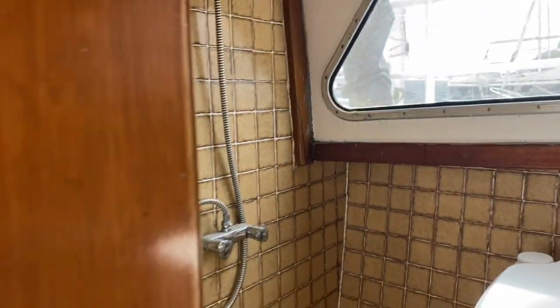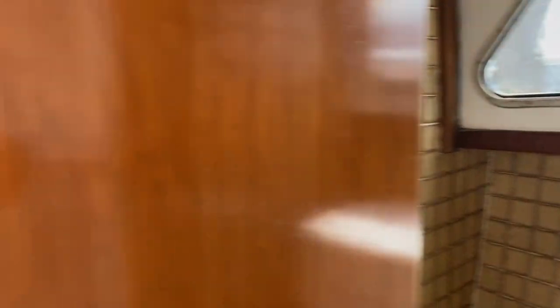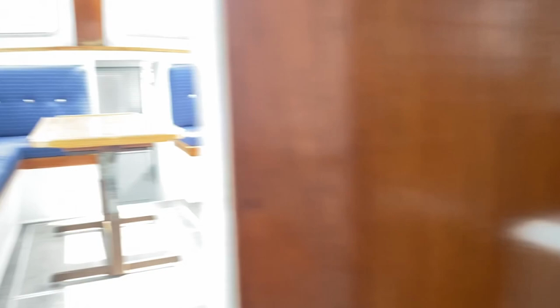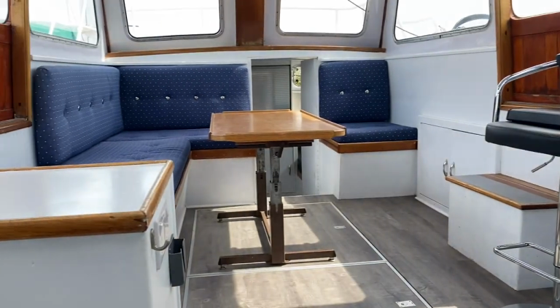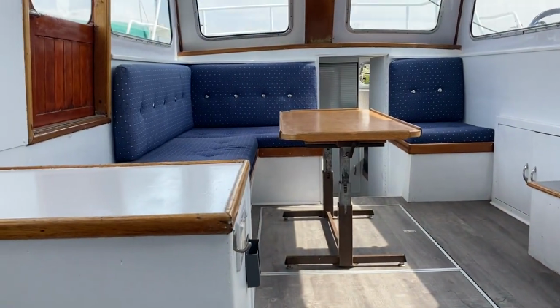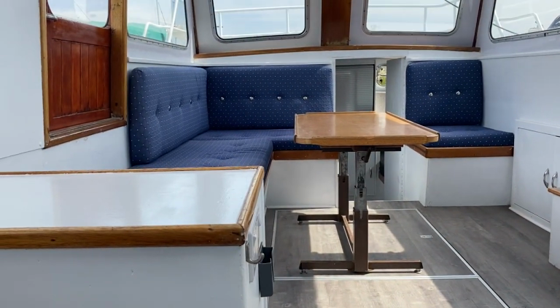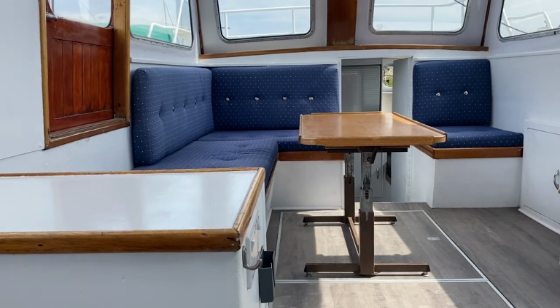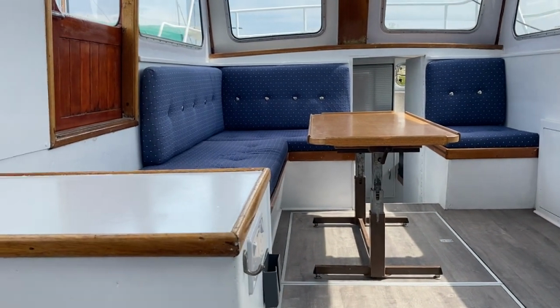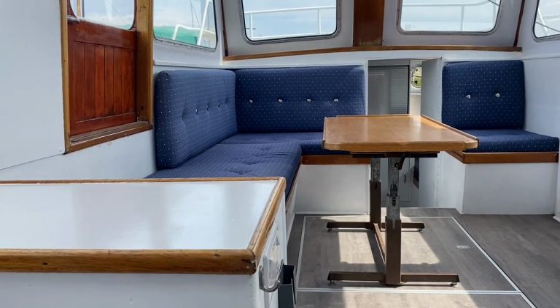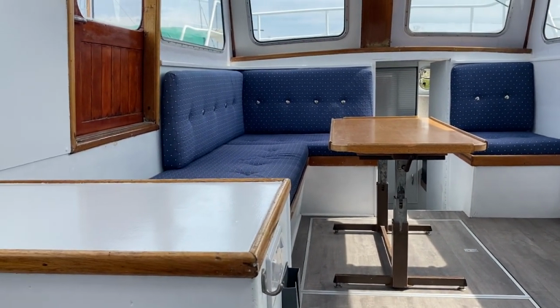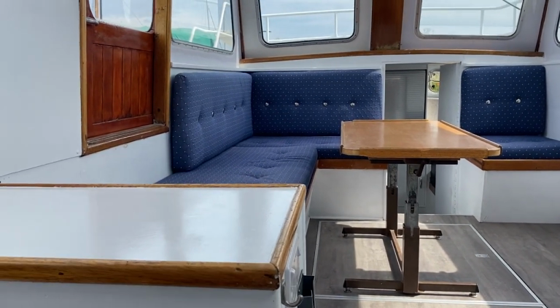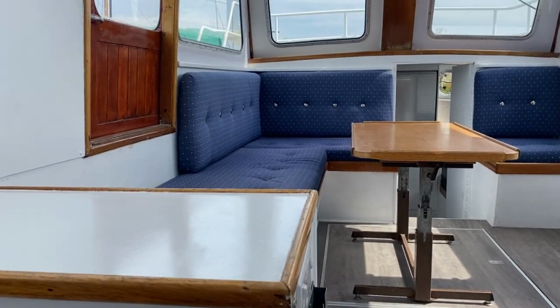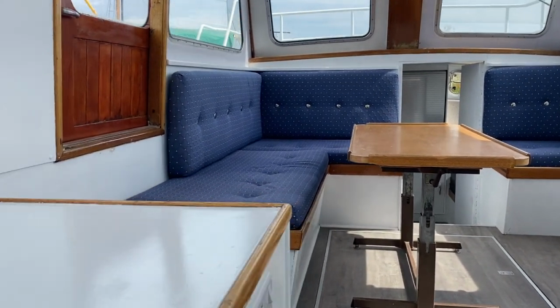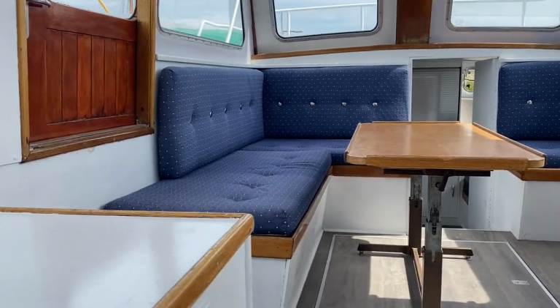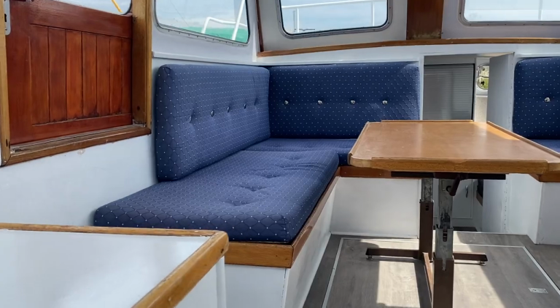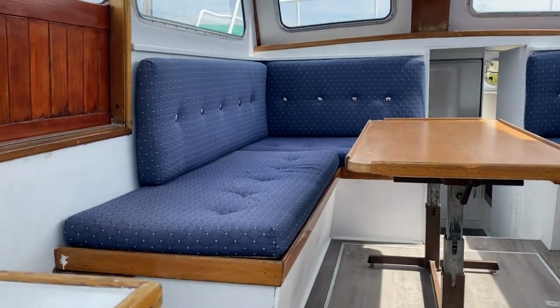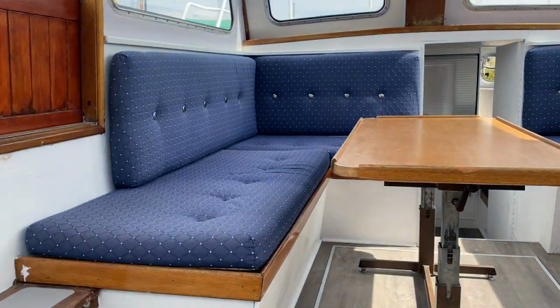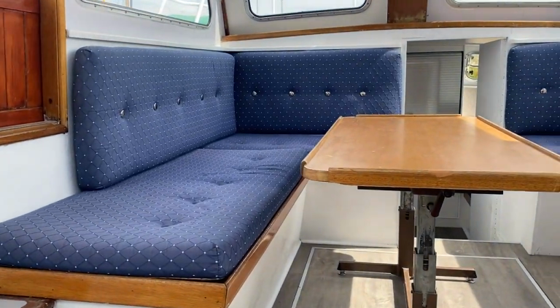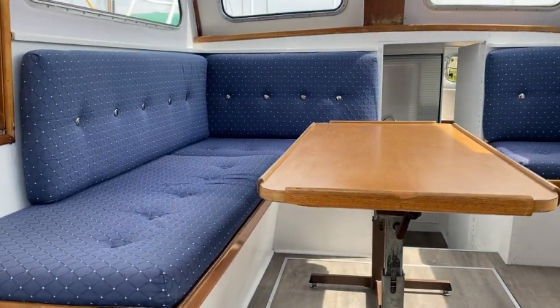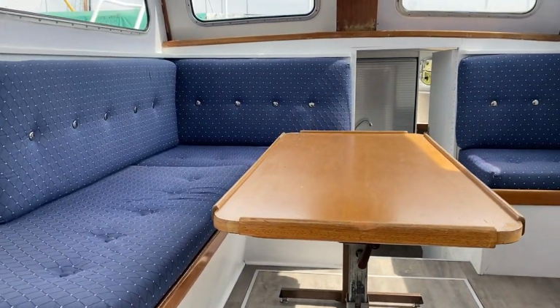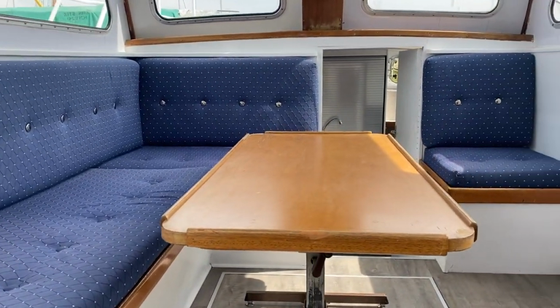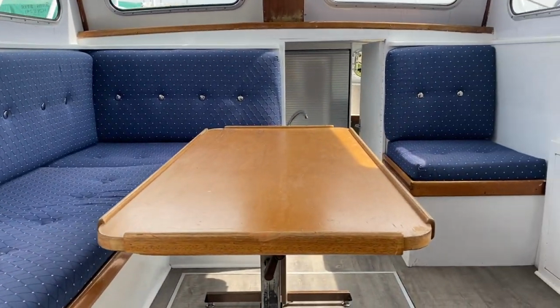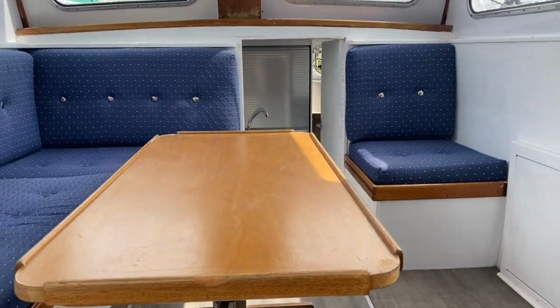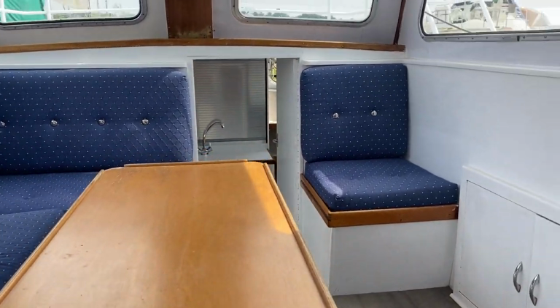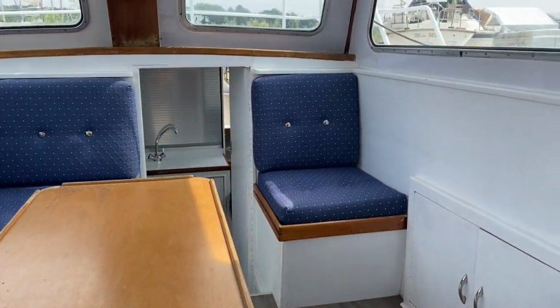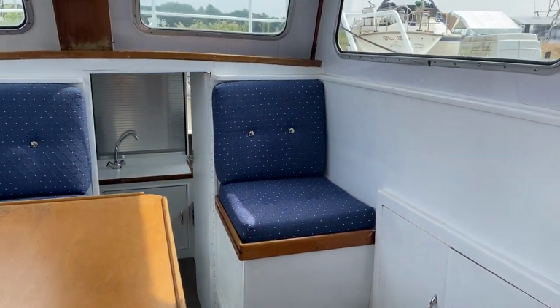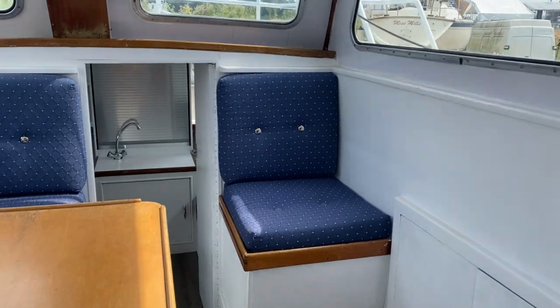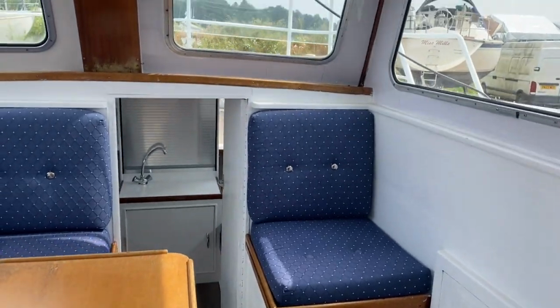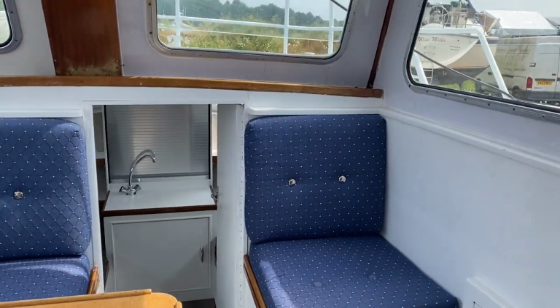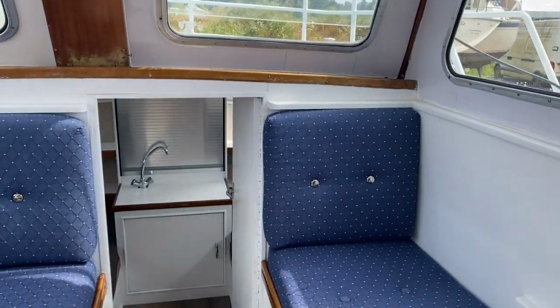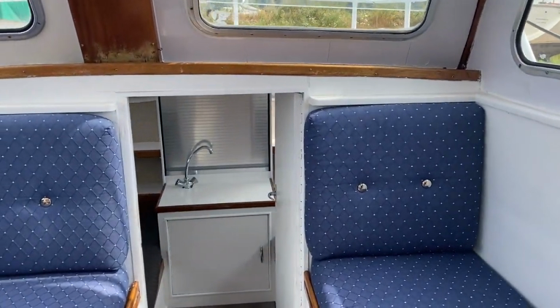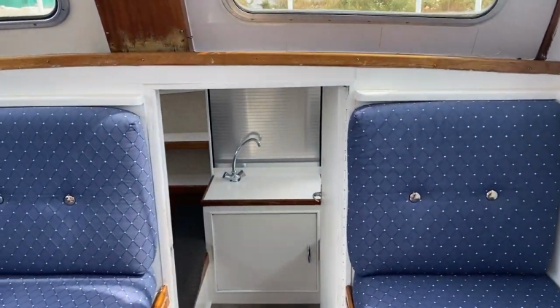Panning around you'll see lots of space, really nicely presented. It's a good seating area, lovely and light, and then we move to the stern.